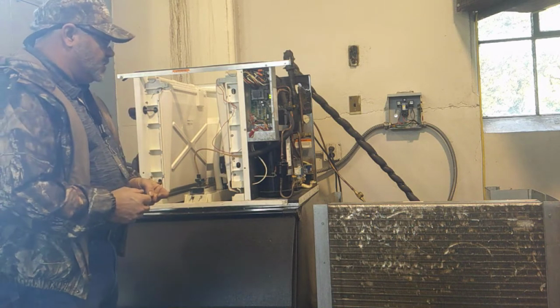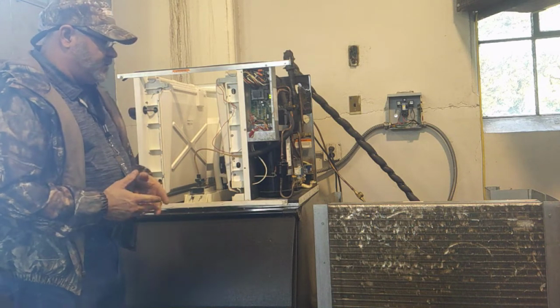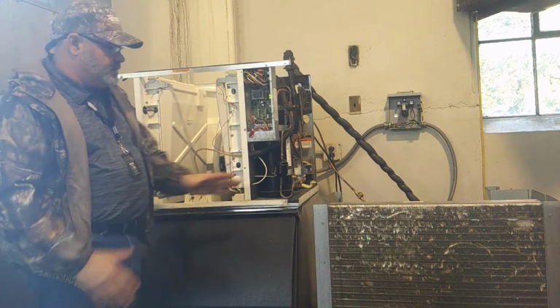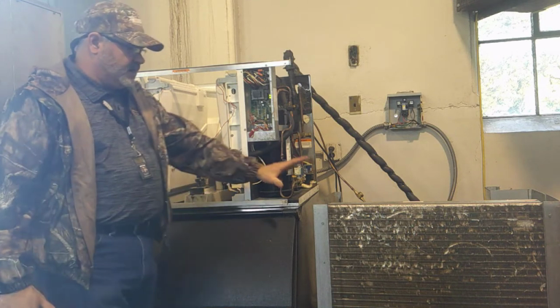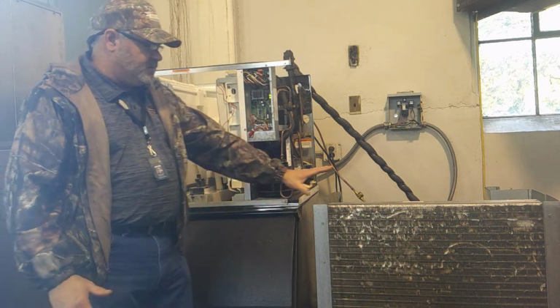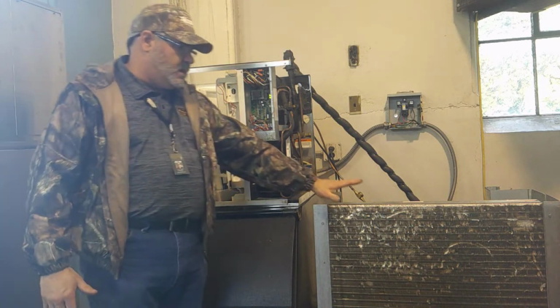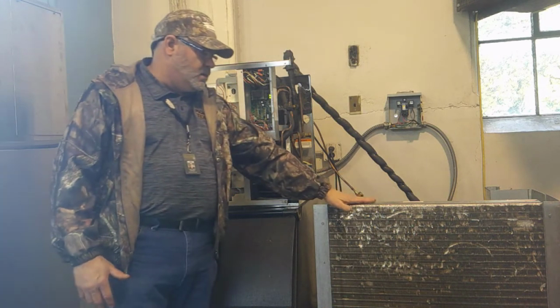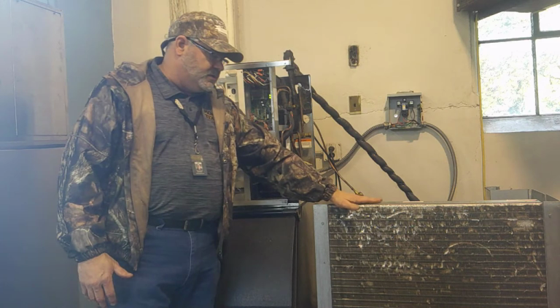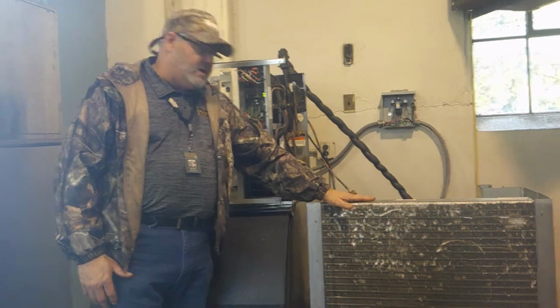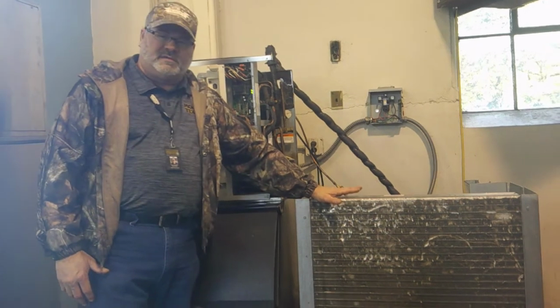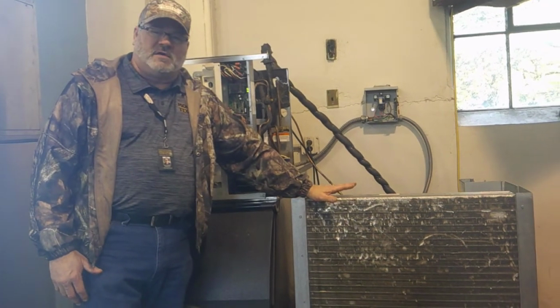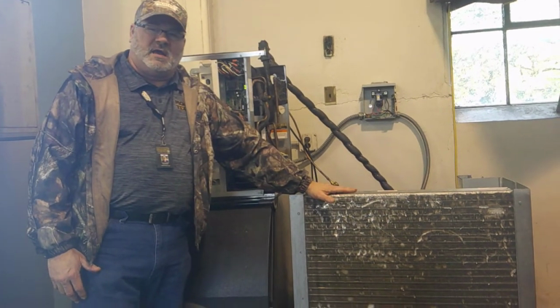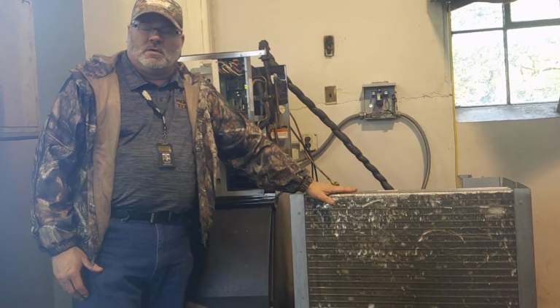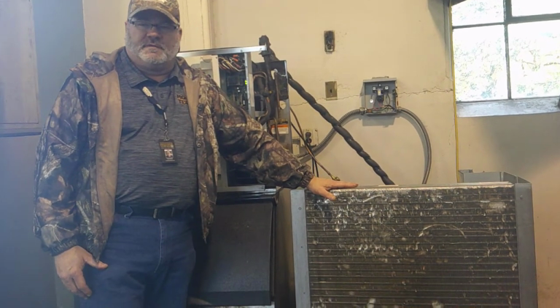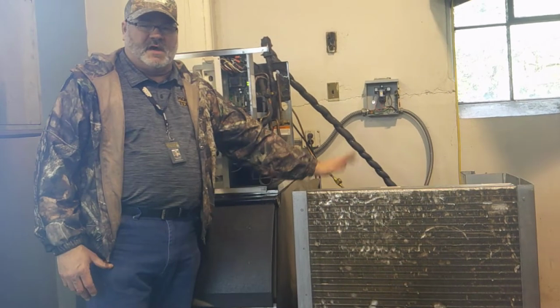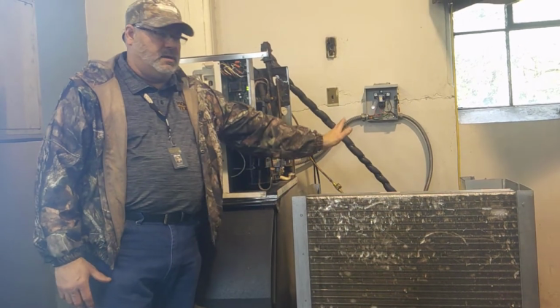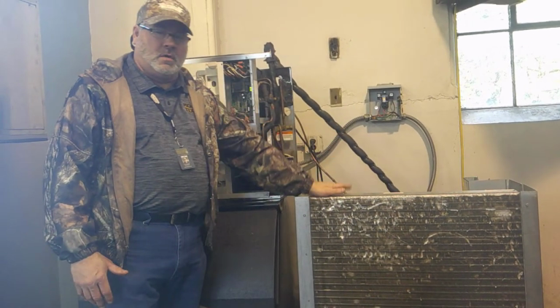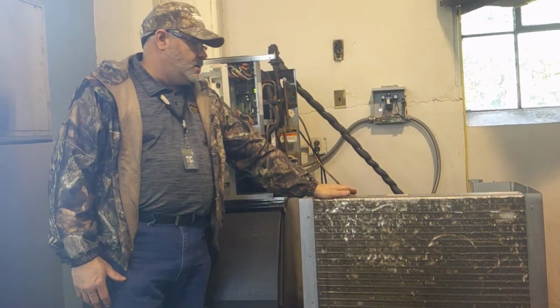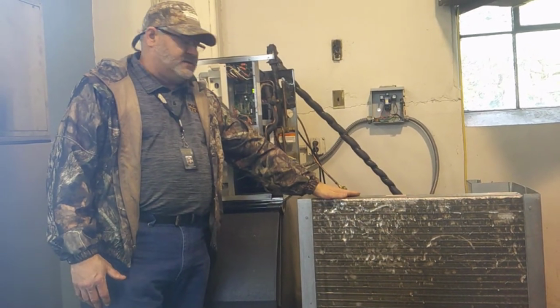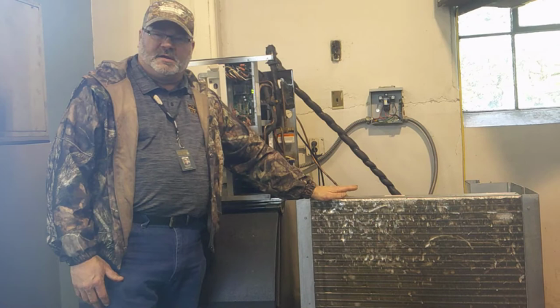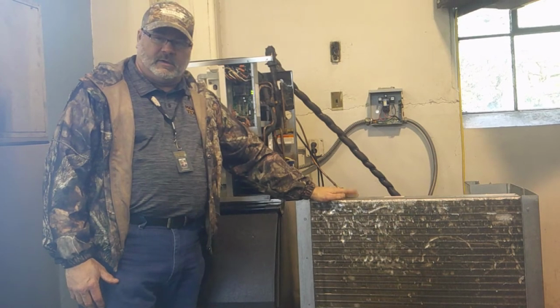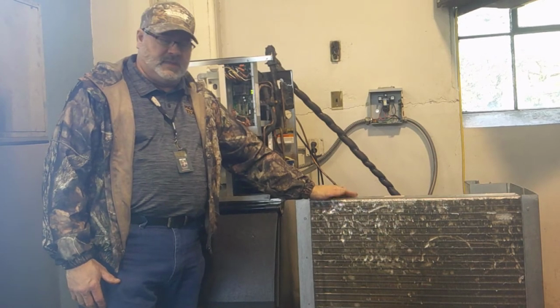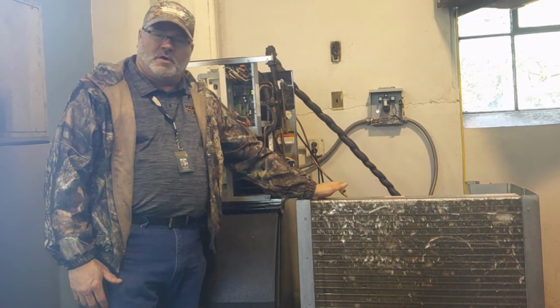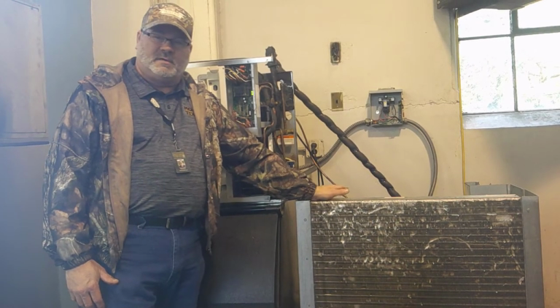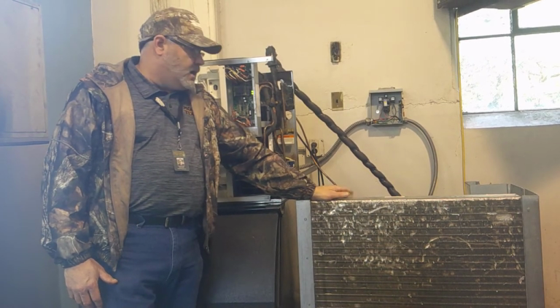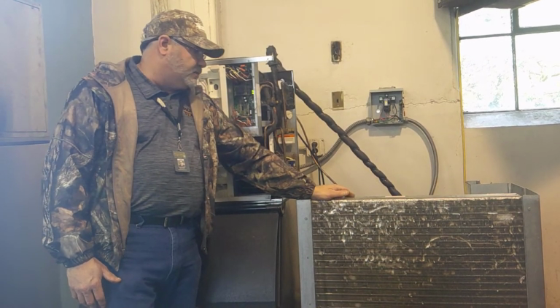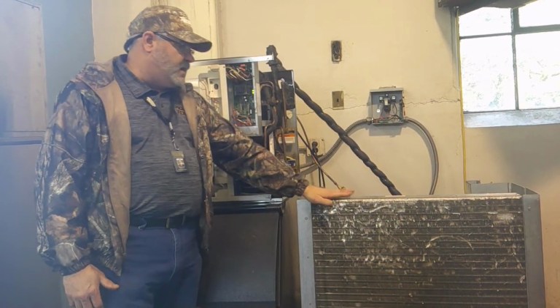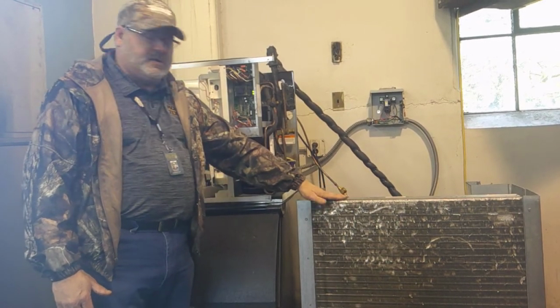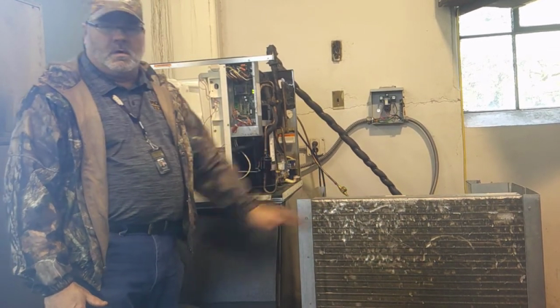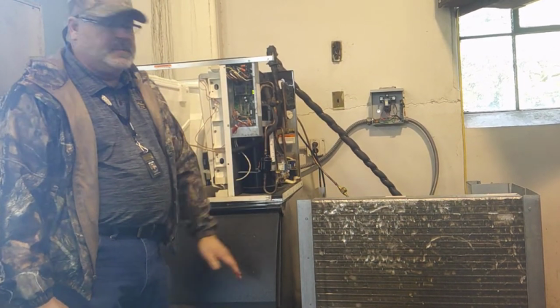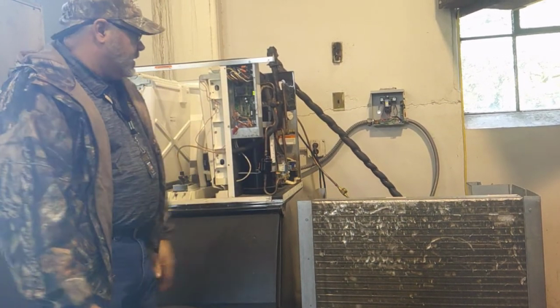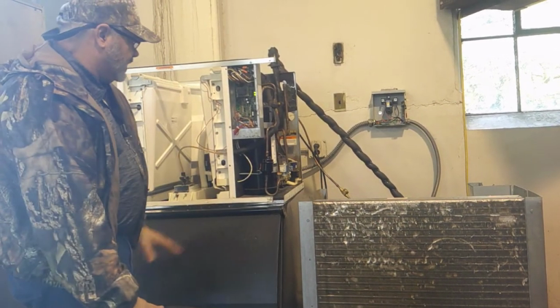This section of the machine to the right normally sits outside, either on a roof or outside the building on the ground, but this is our condensing unit. It has our compressor, our condenser fan, and our condenser coil in that section.